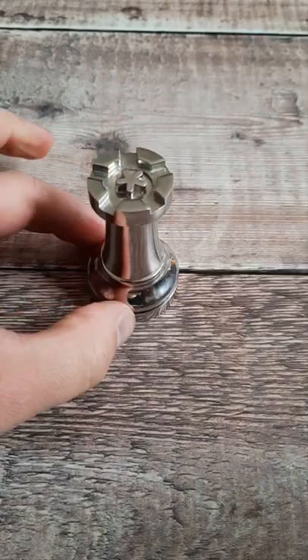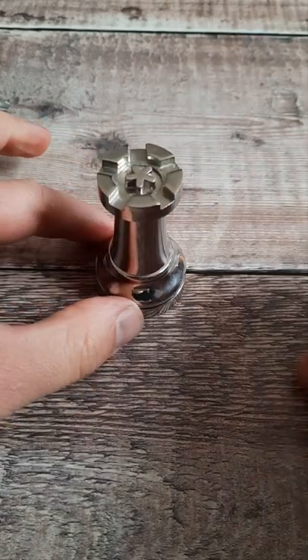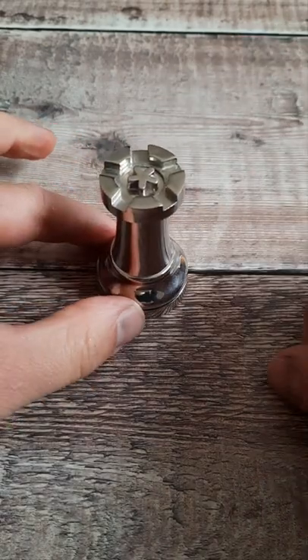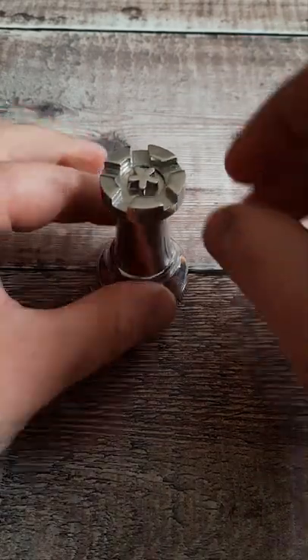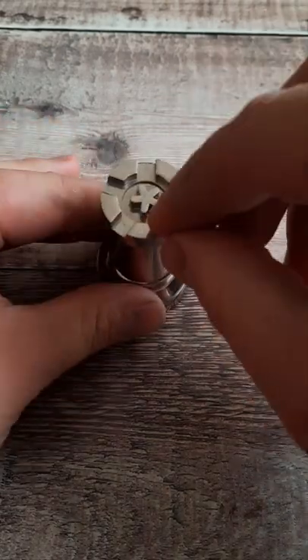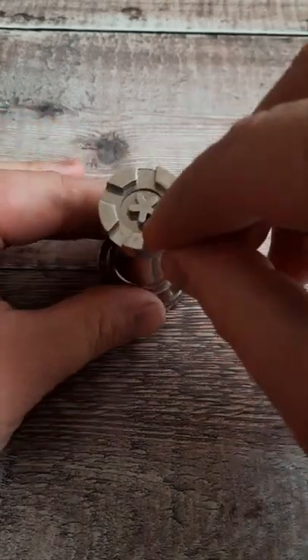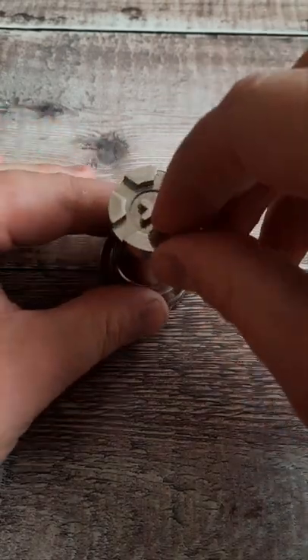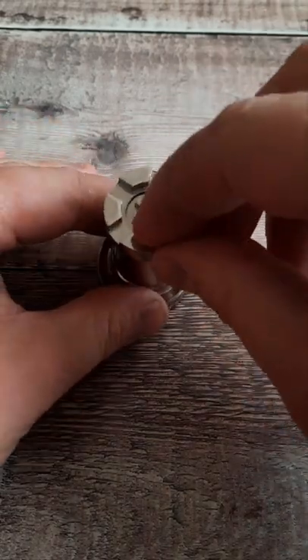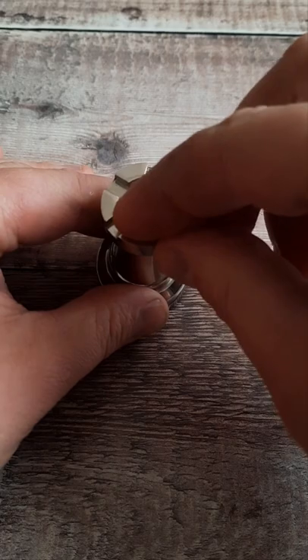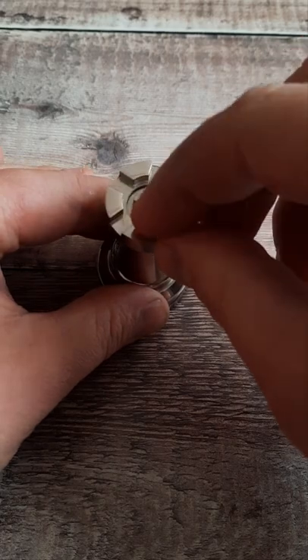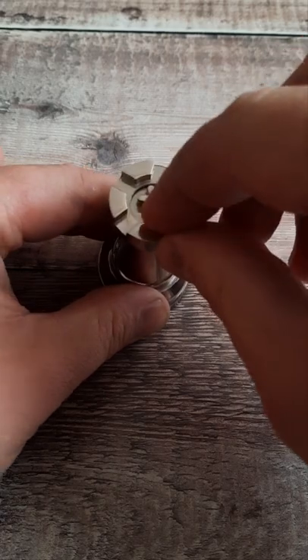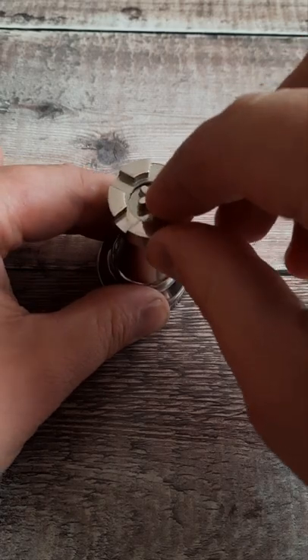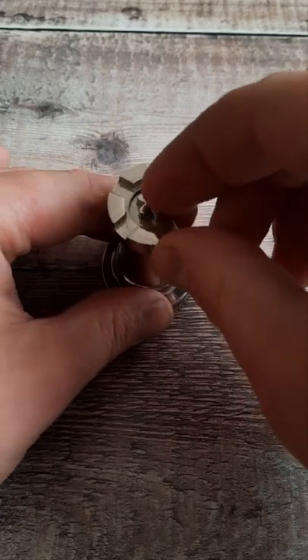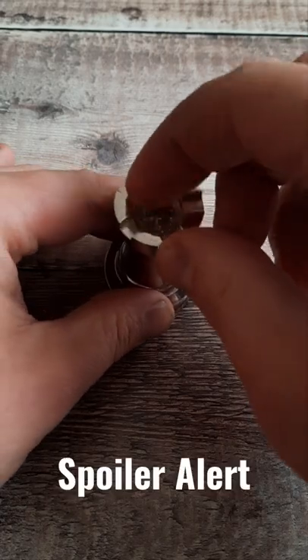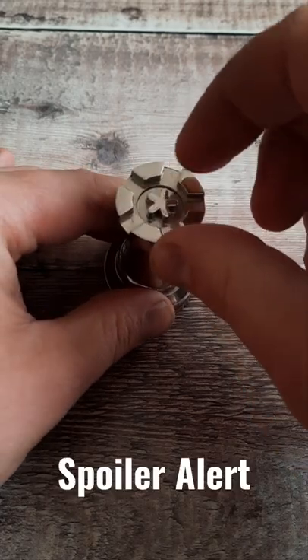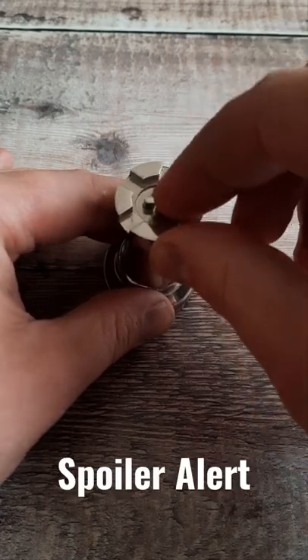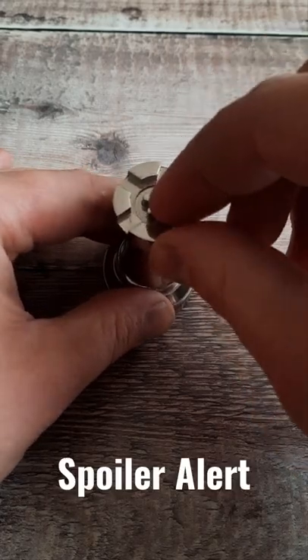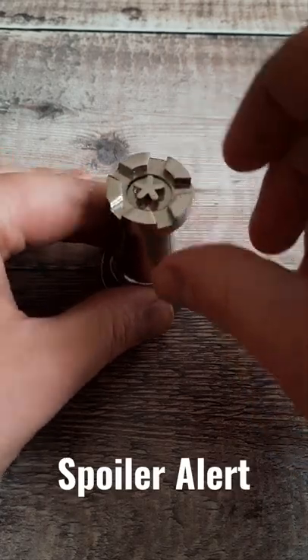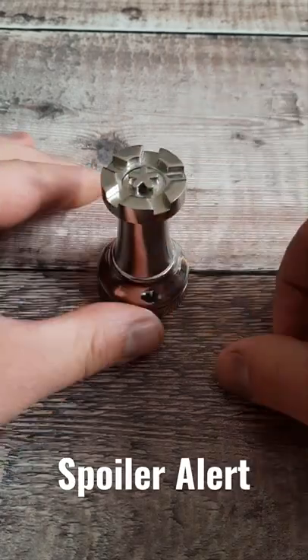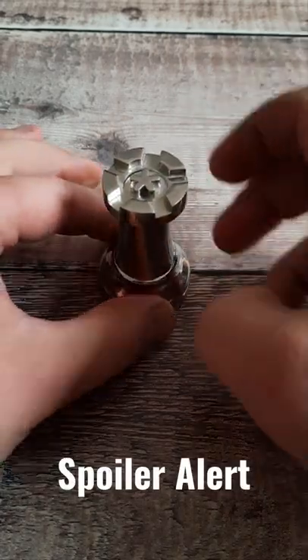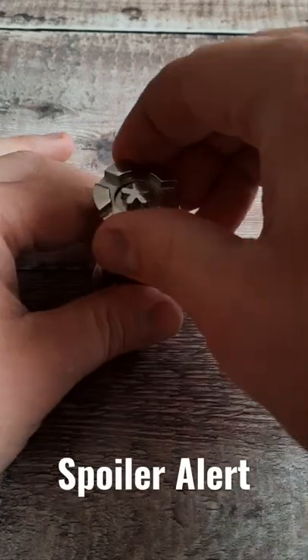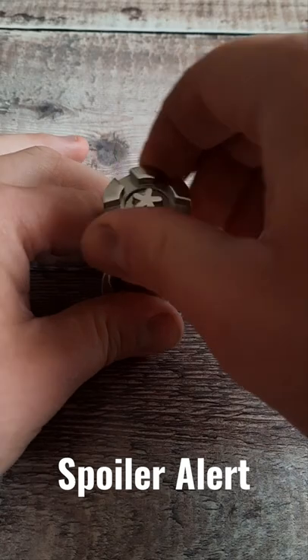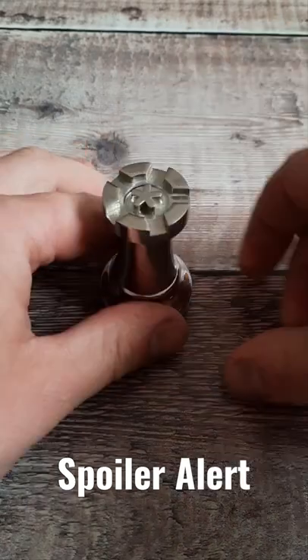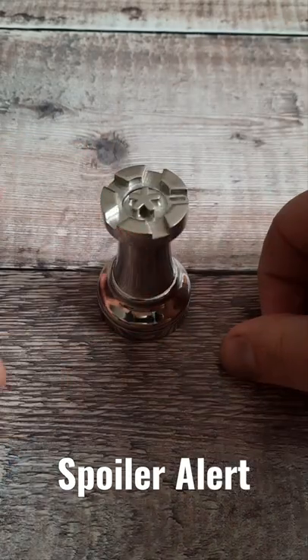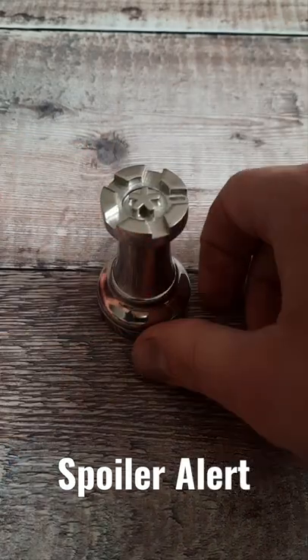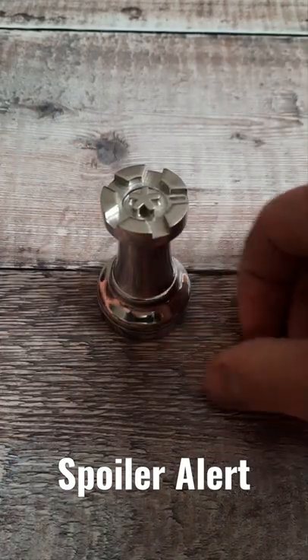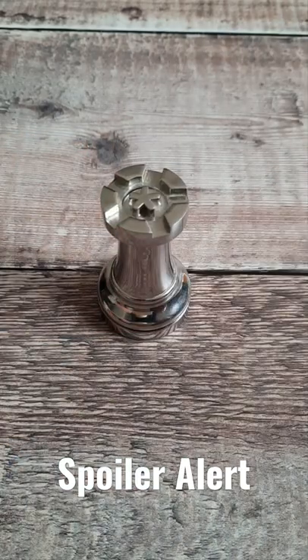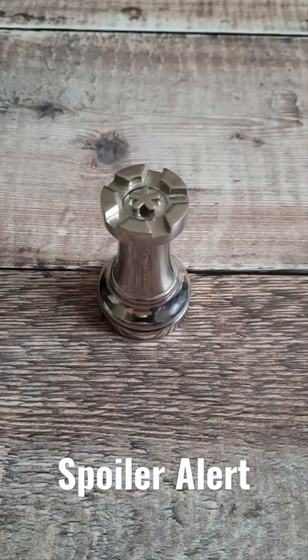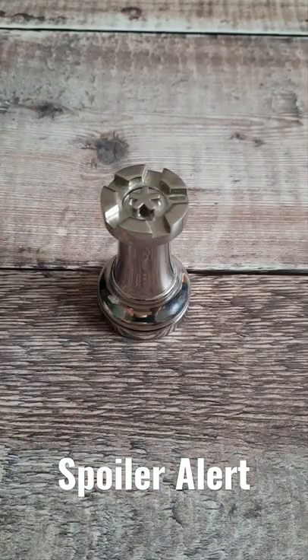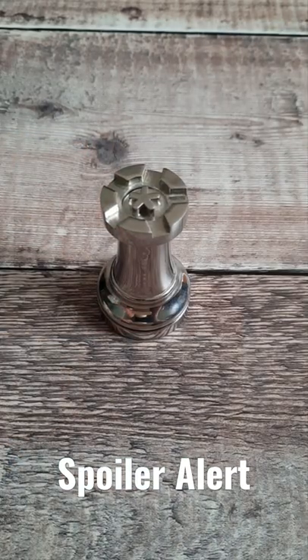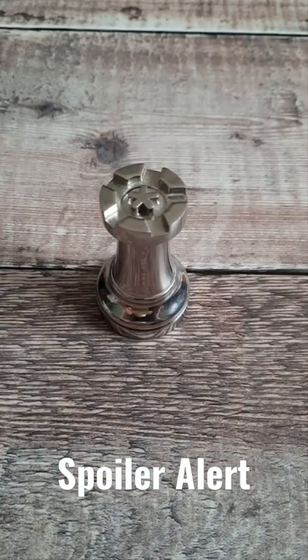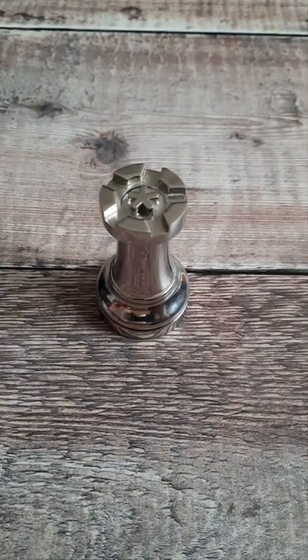The only other thing that moves on this is a sort of star on the top. You can spin it both ways, and it seems to move pretty freely, but there's no way to actually unscrew that top like this. So how do we get the coin out?